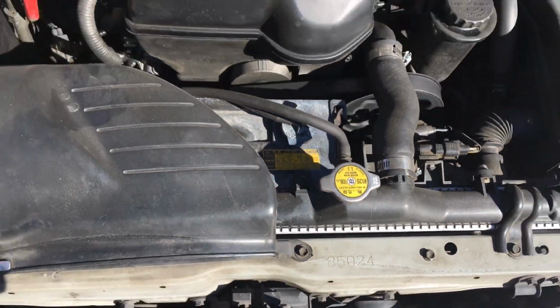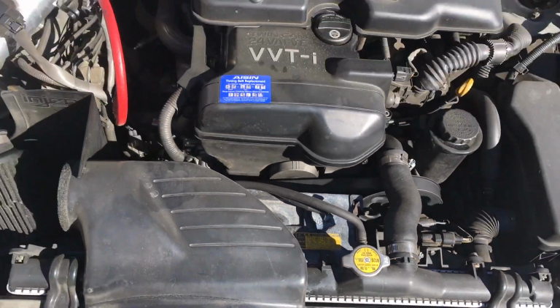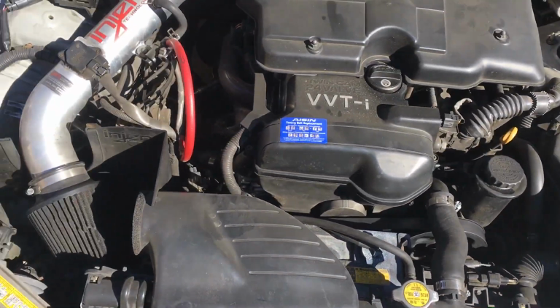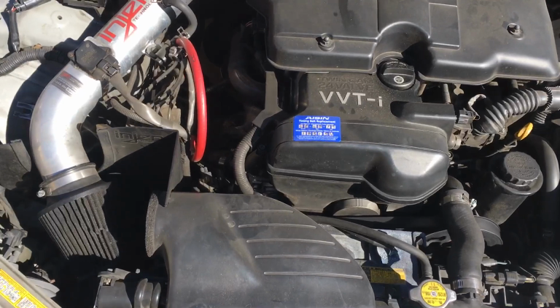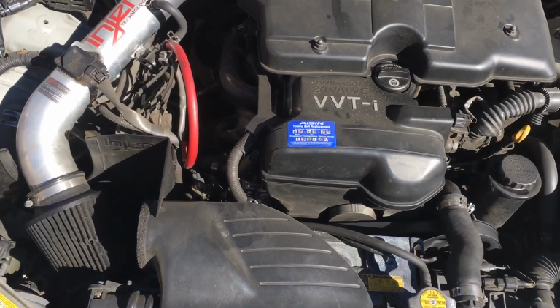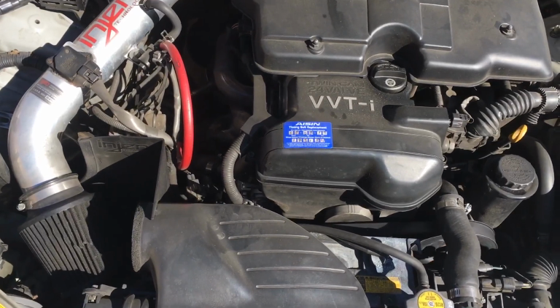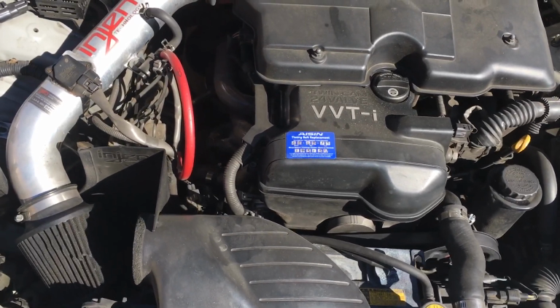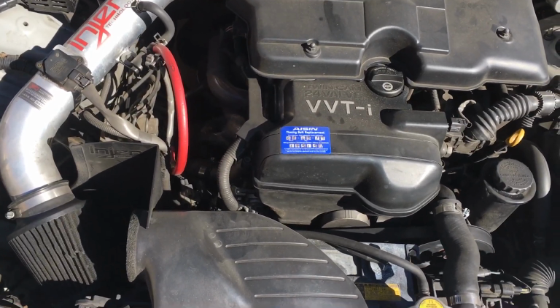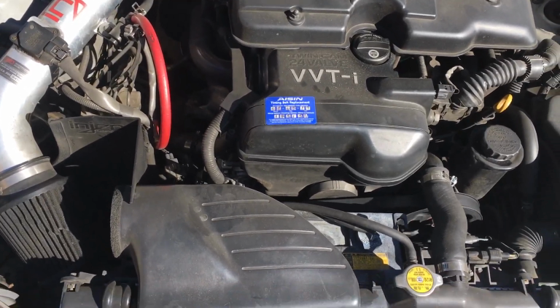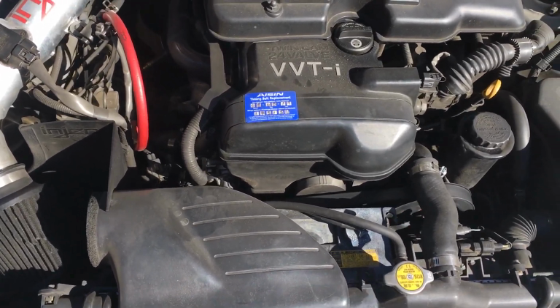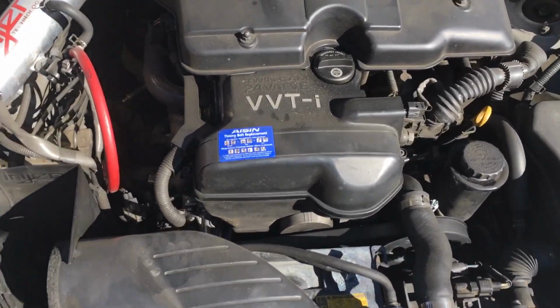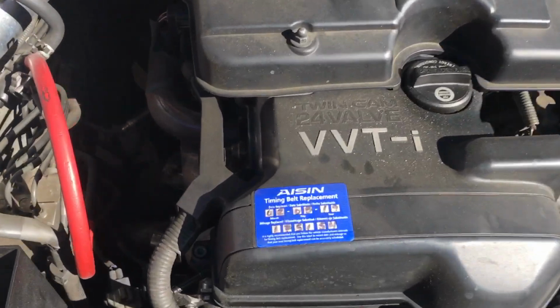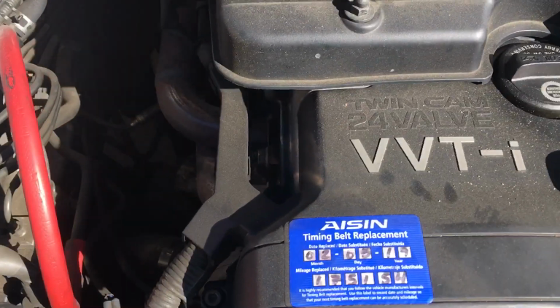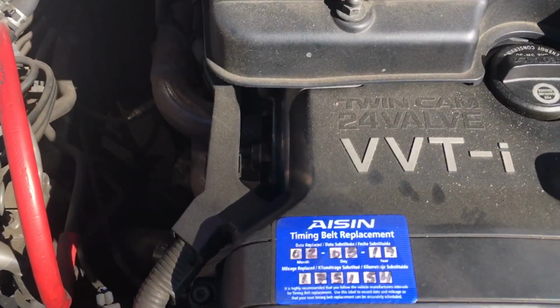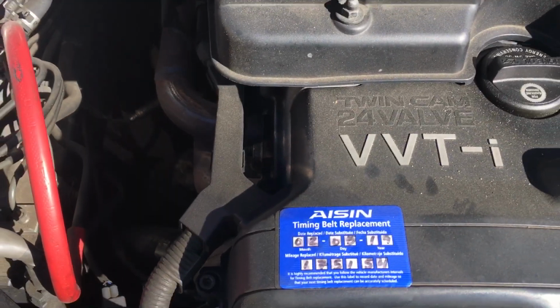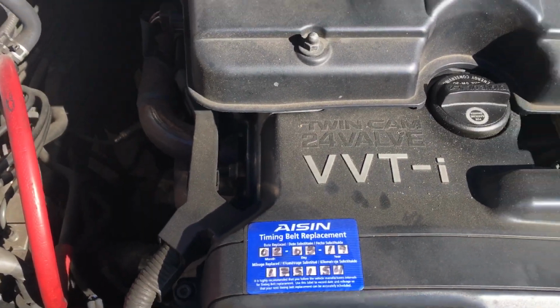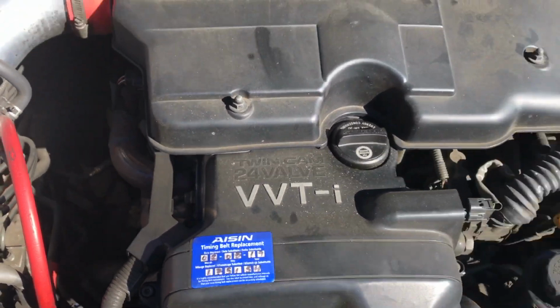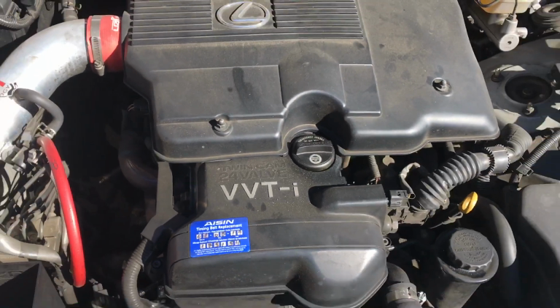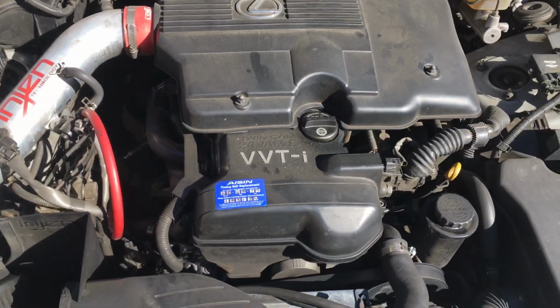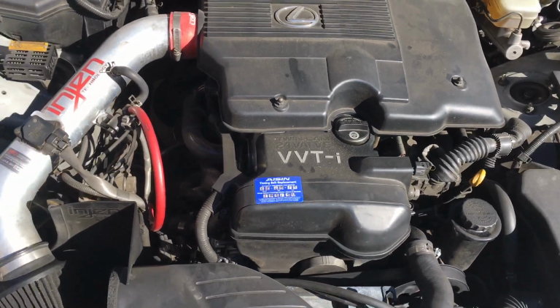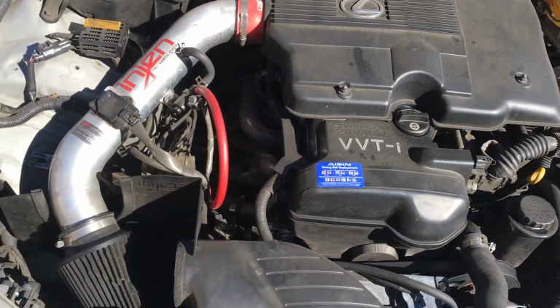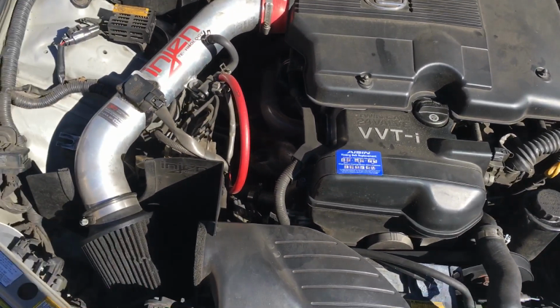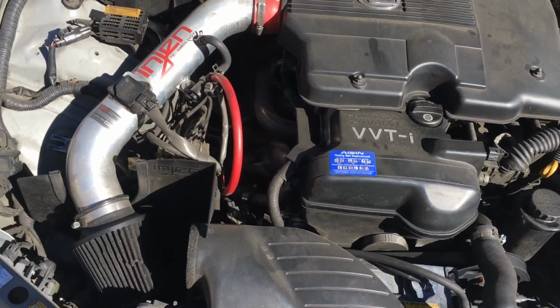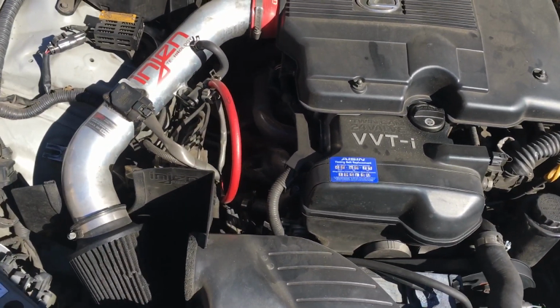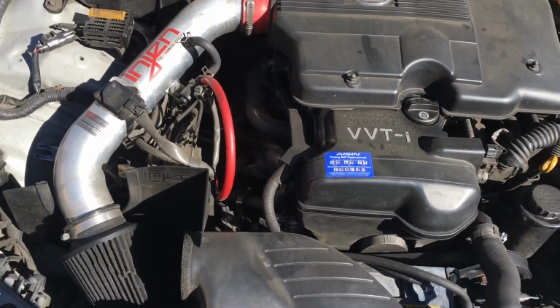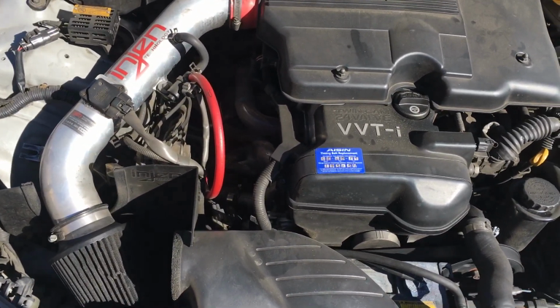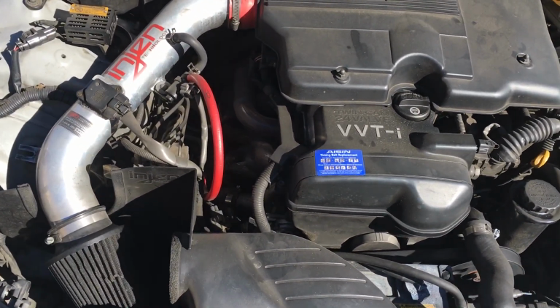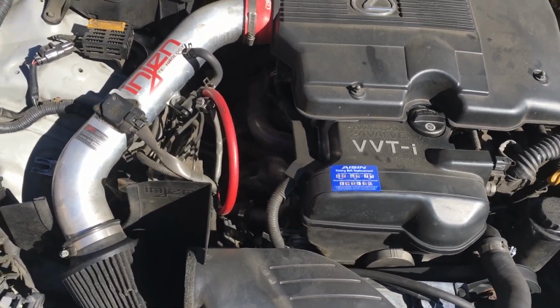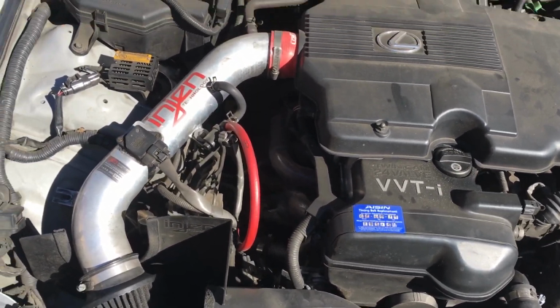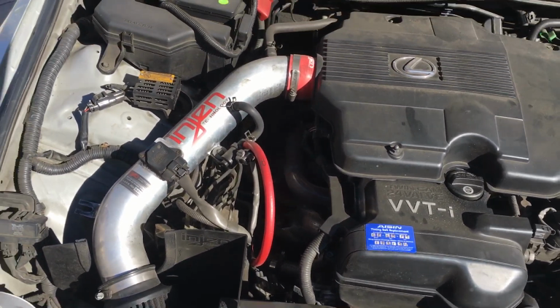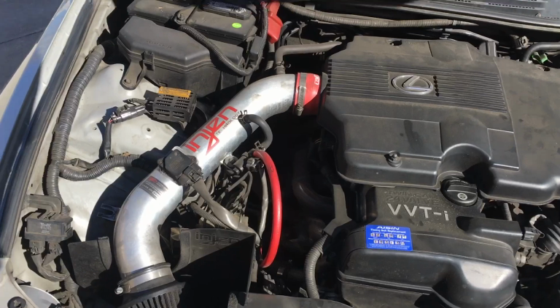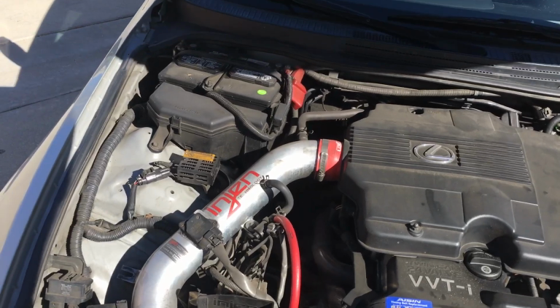The radiator was recently replaced, as well as the valve cover gaskets. The water pump has been done. I just got the oil changed — full synthetic at 175,000. Always runs on premium gas.